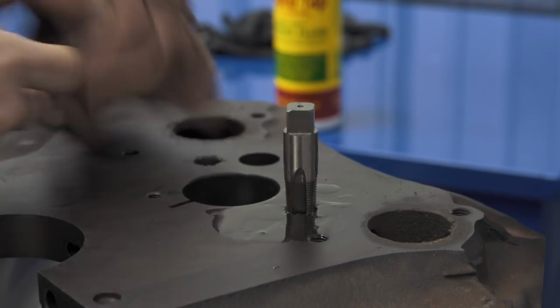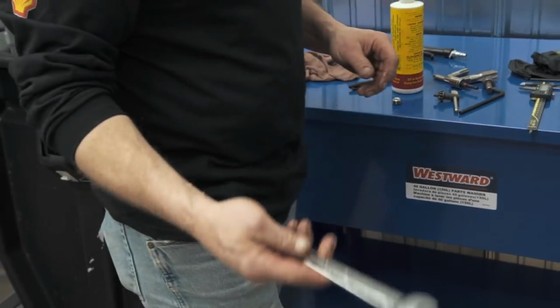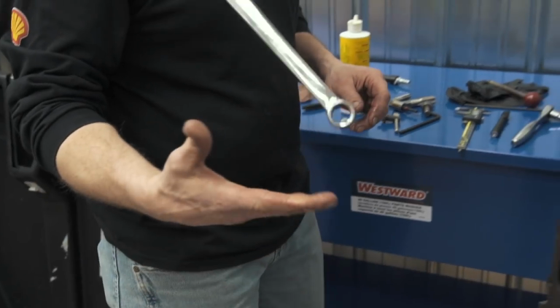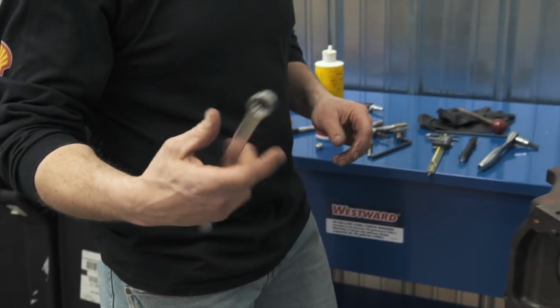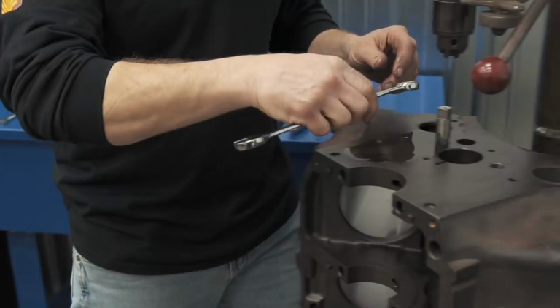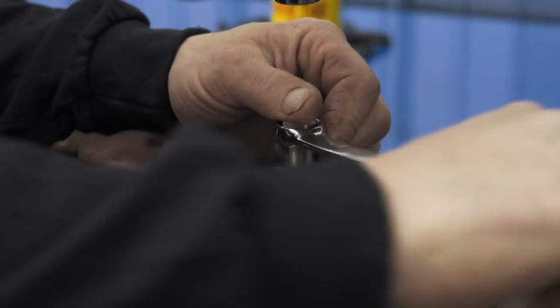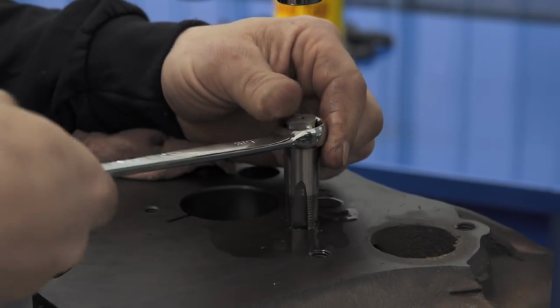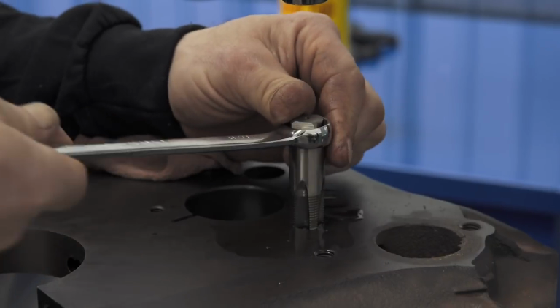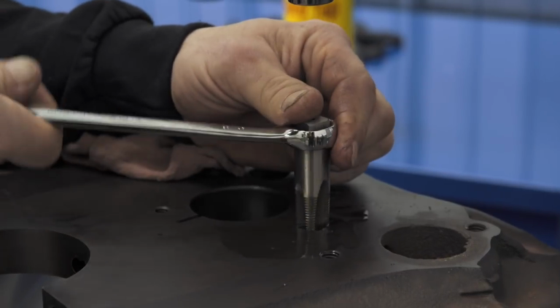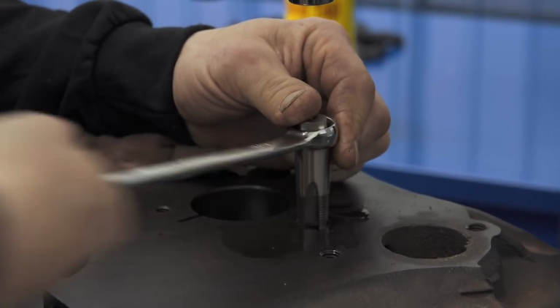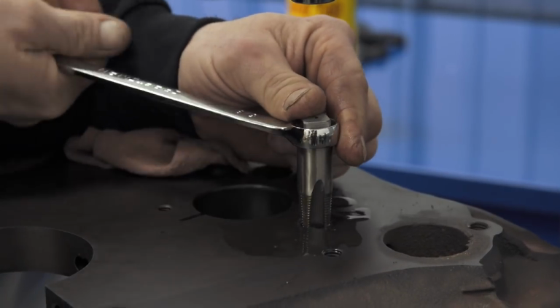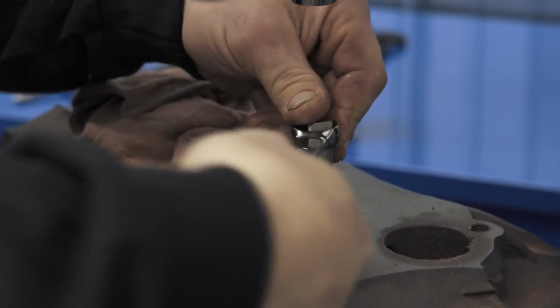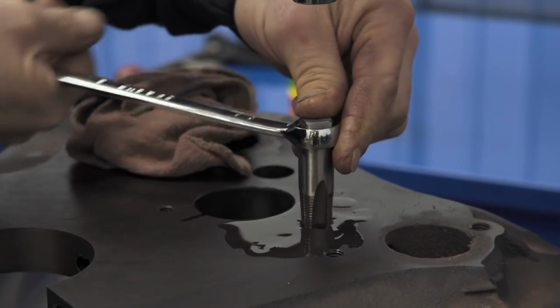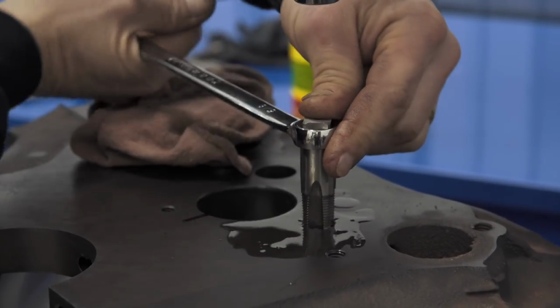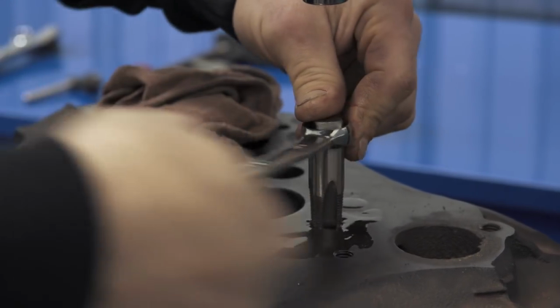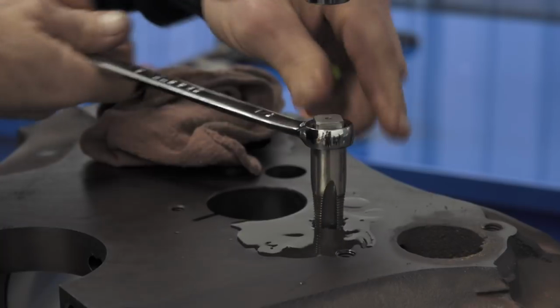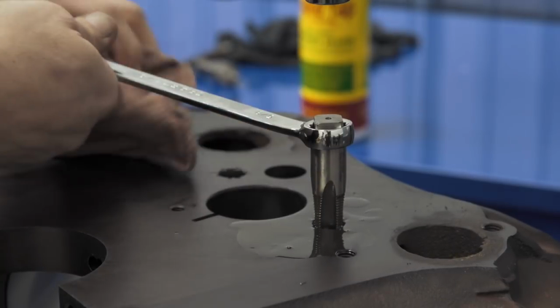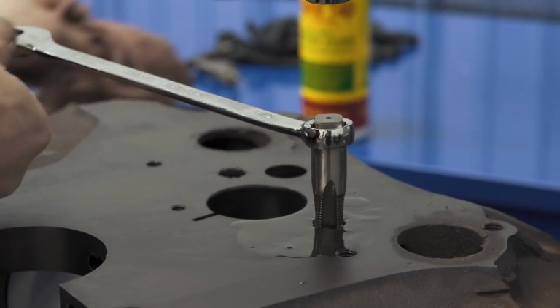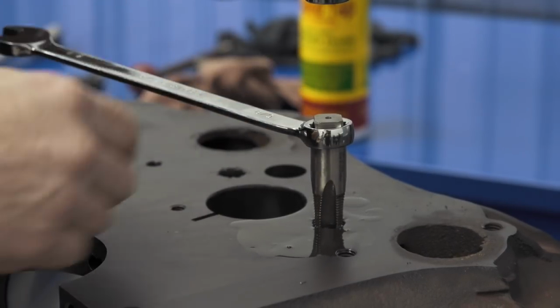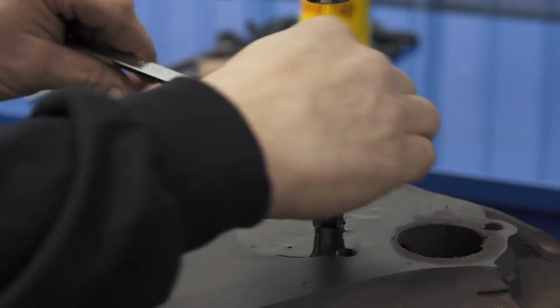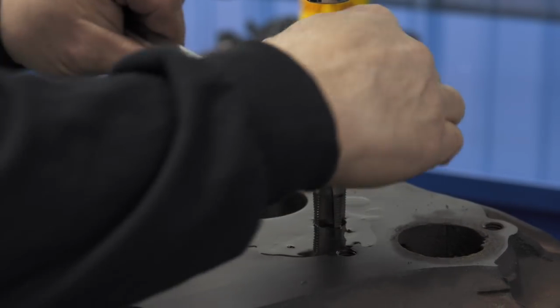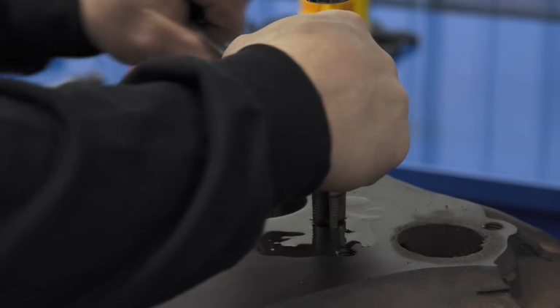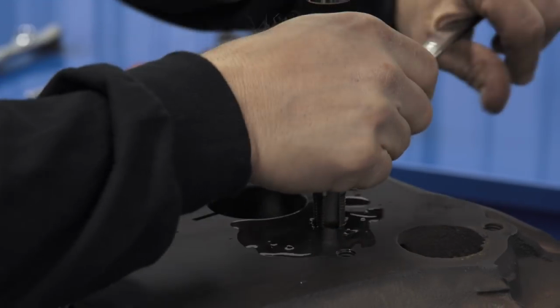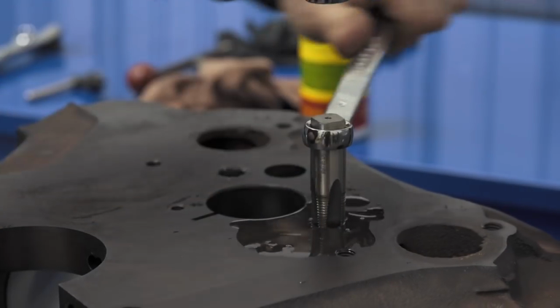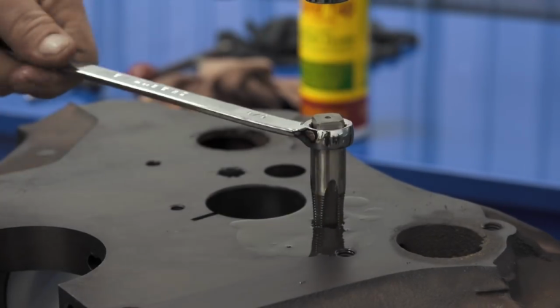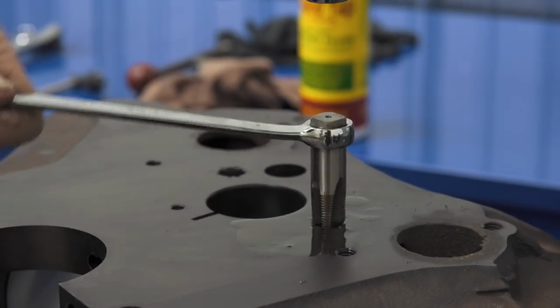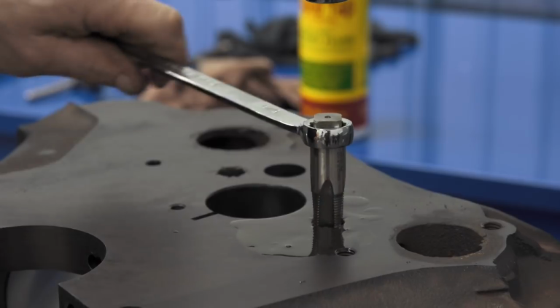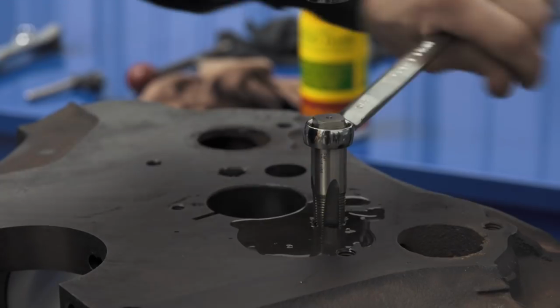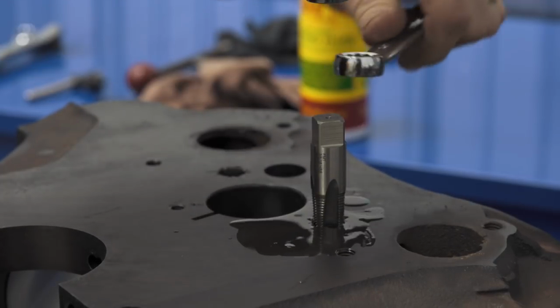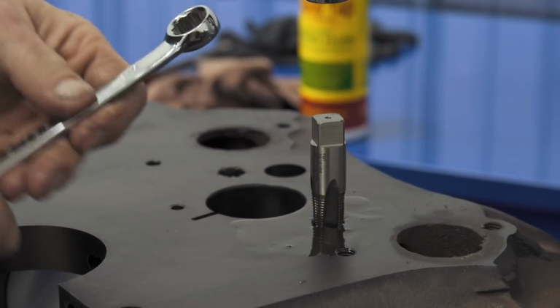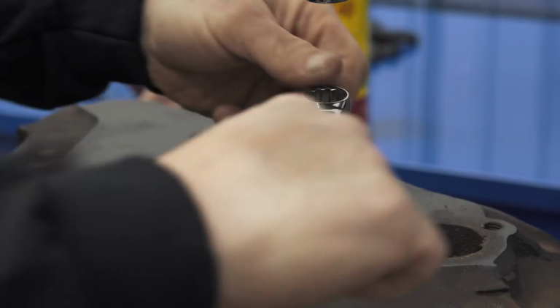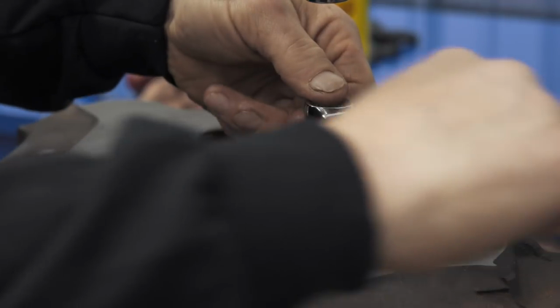Now I'm going to work the rest of it just by hand. I've got a good start on it and I'm going to work it back and forth. The idea is: cut a little, back it up, take the chips back out of your way. You really feel the difference in the tap.